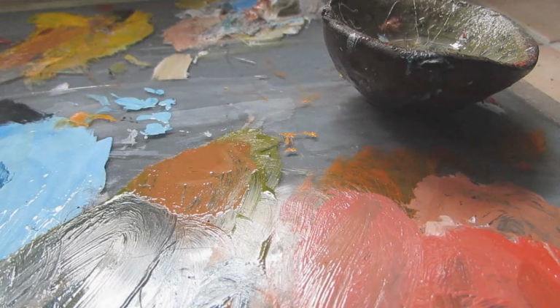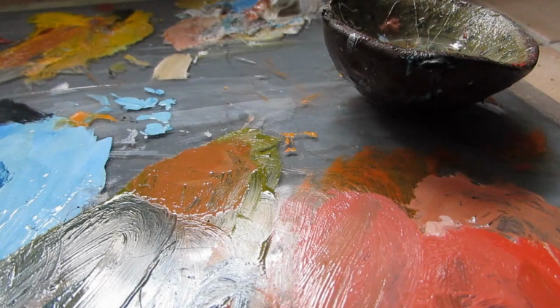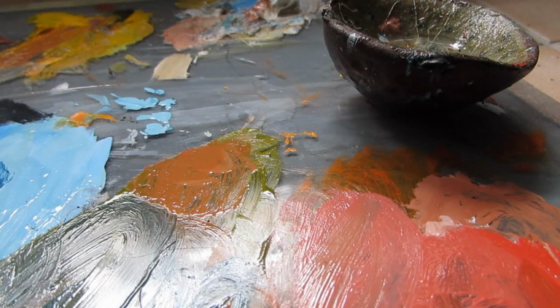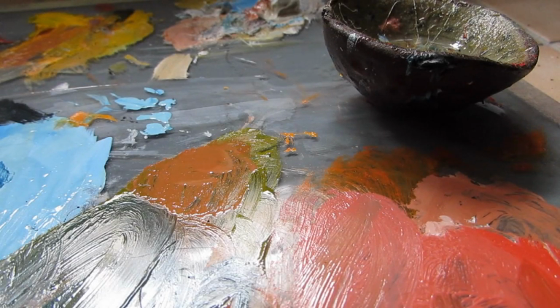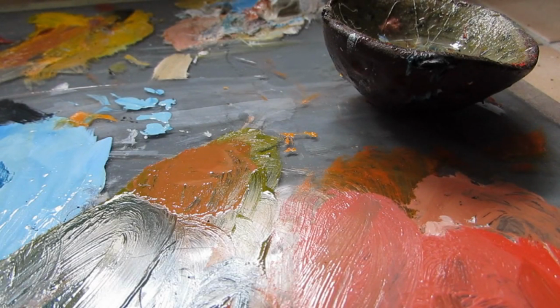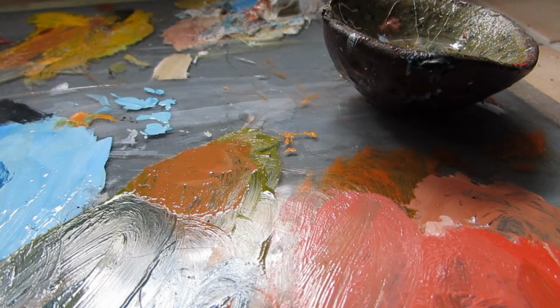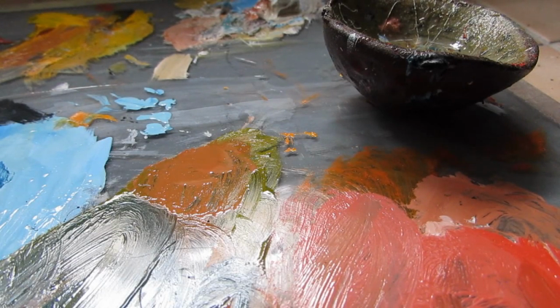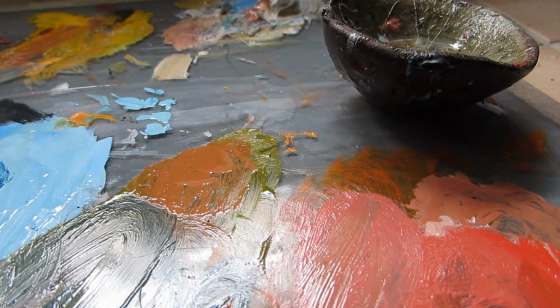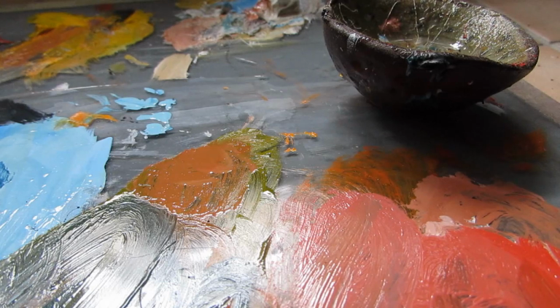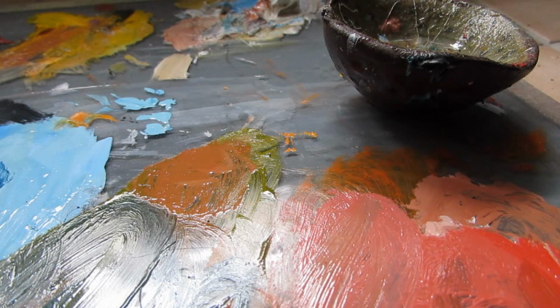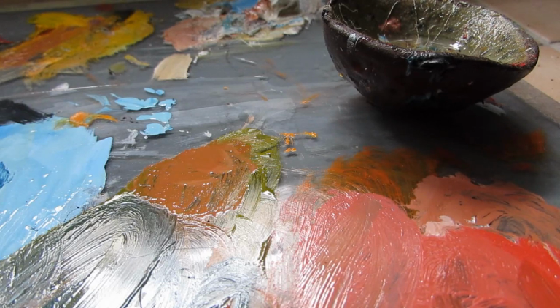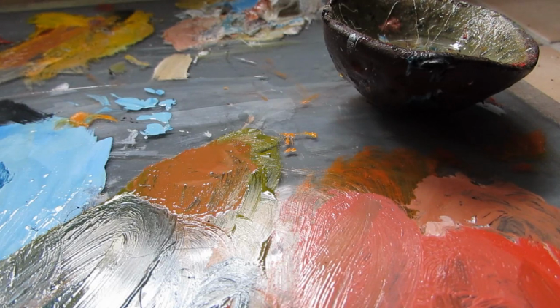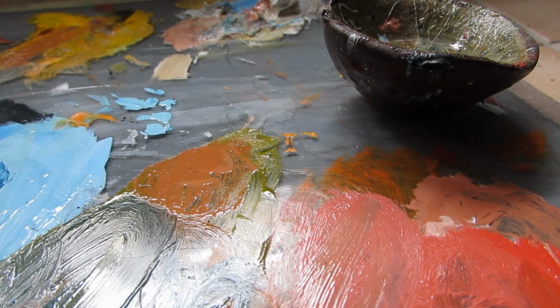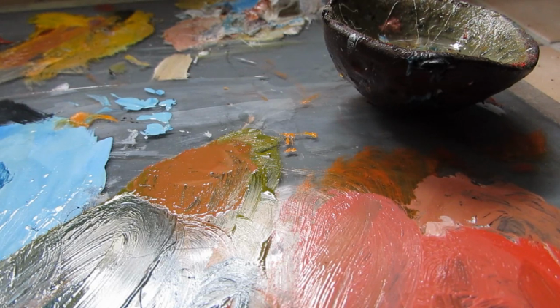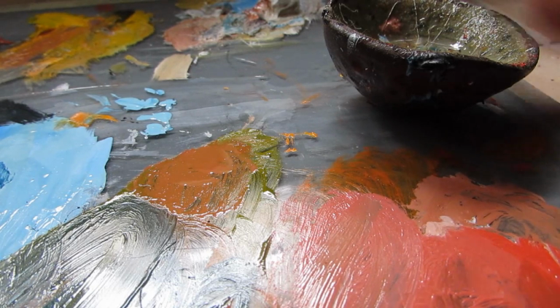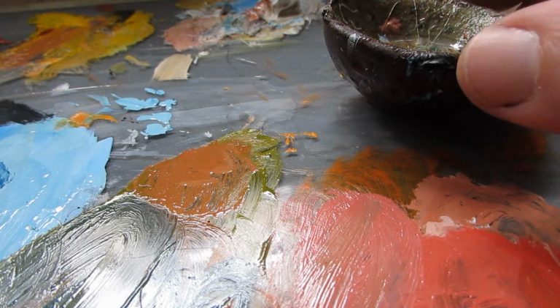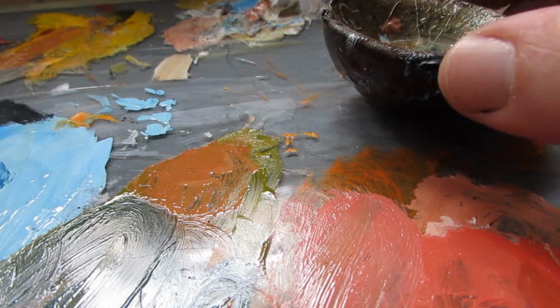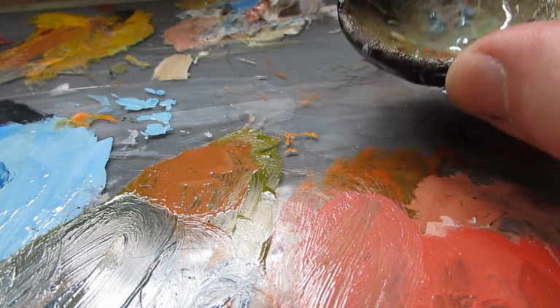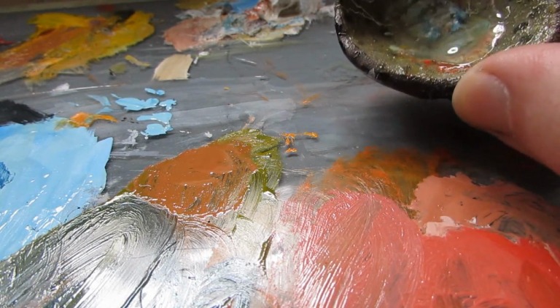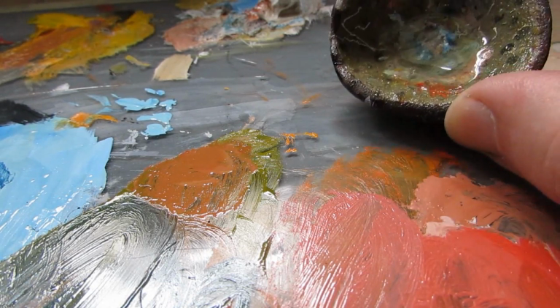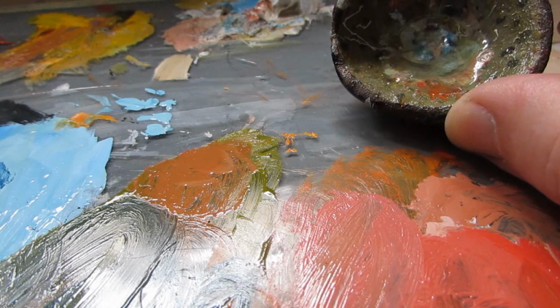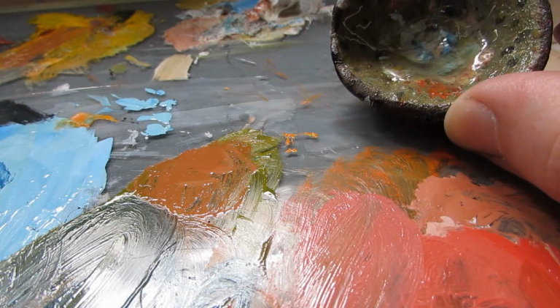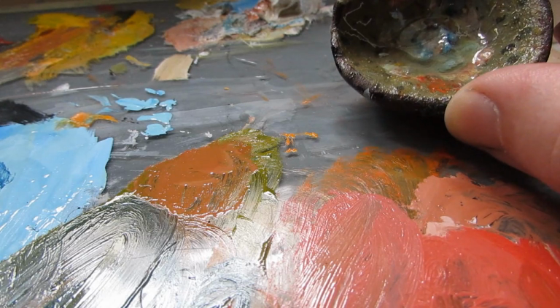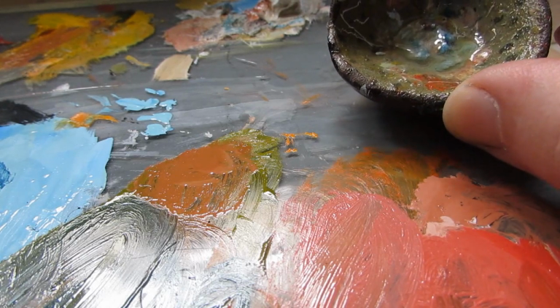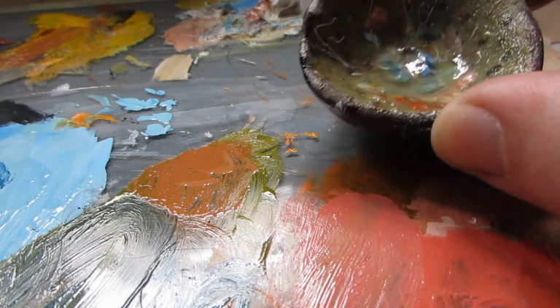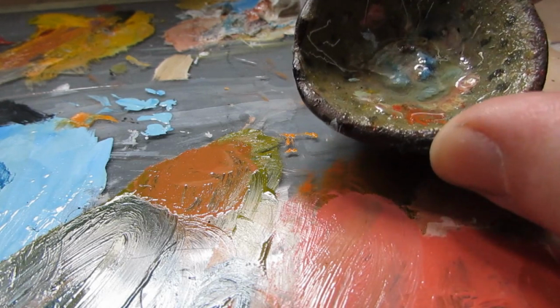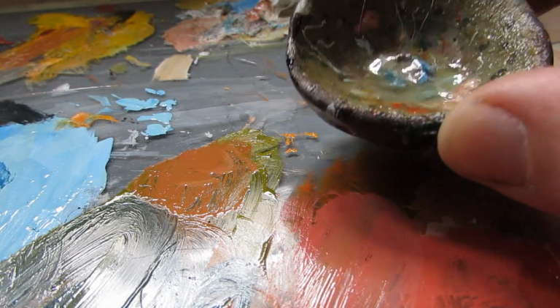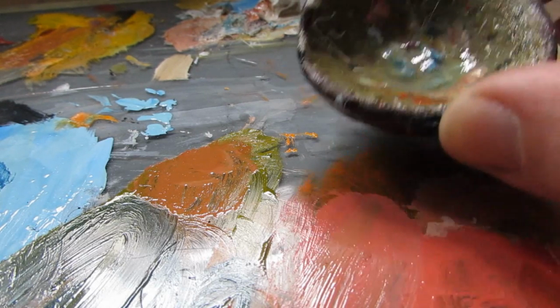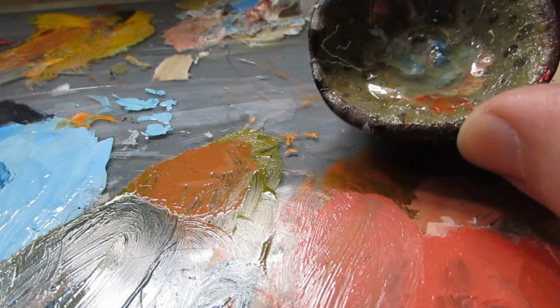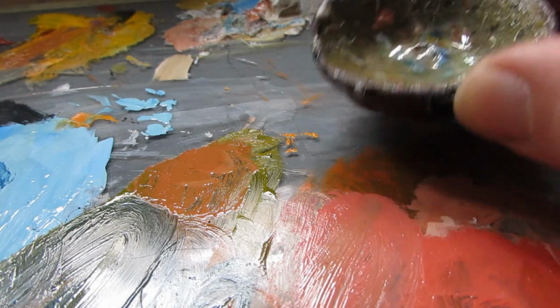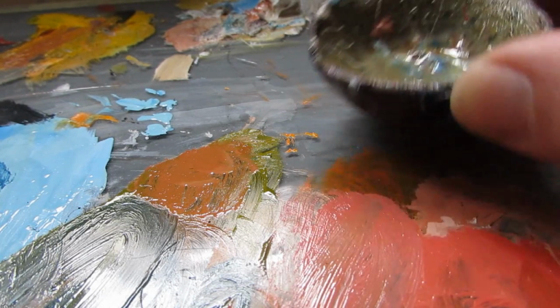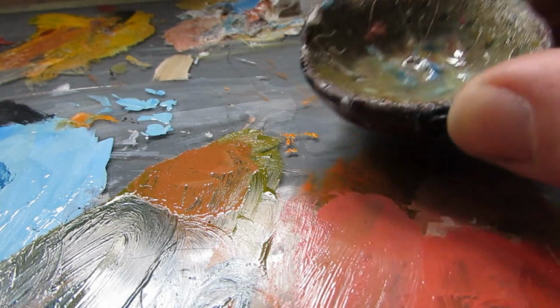This is a quick video on how to make your oil paints dry faster. I've got some linseed oil and some cobalt siccative that's been sitting in here for like two or three days.